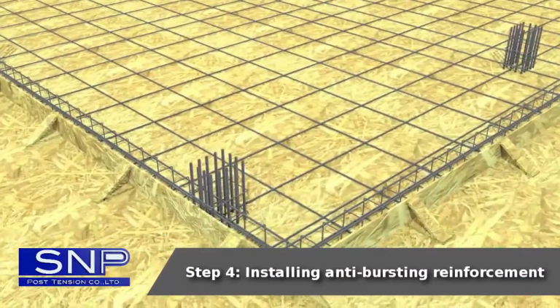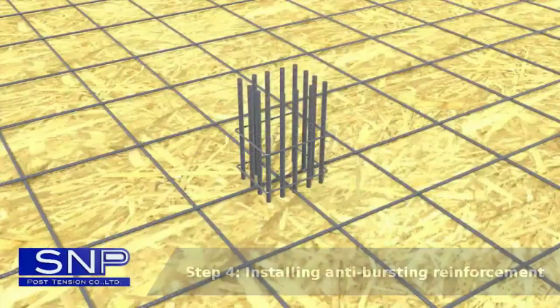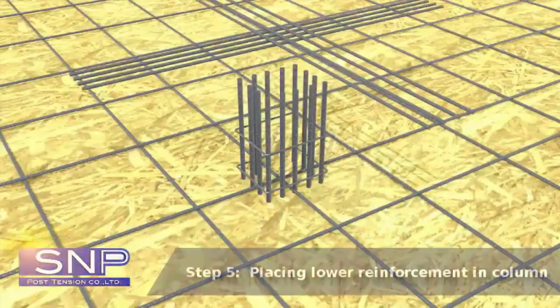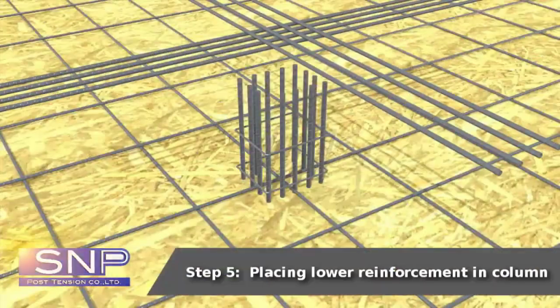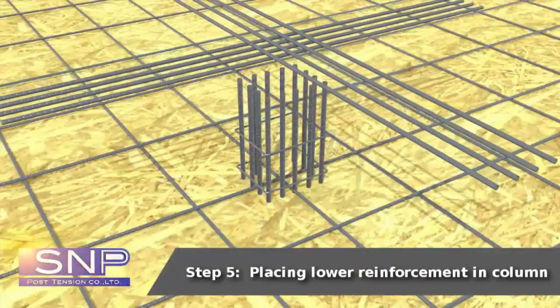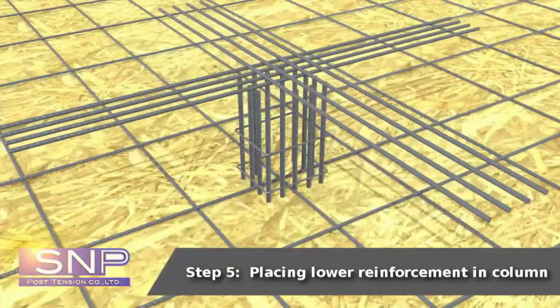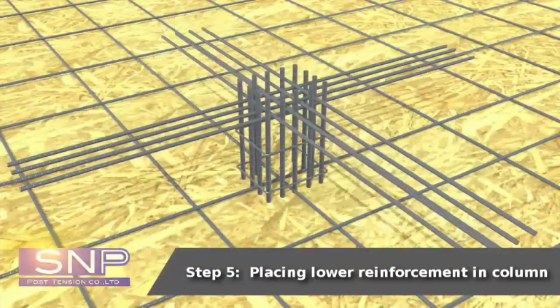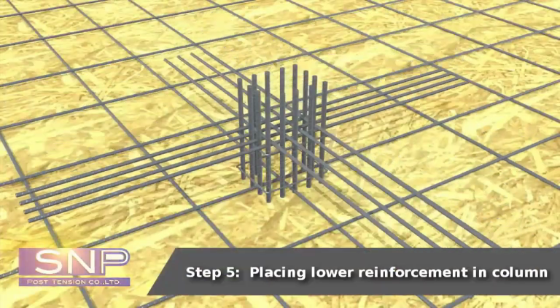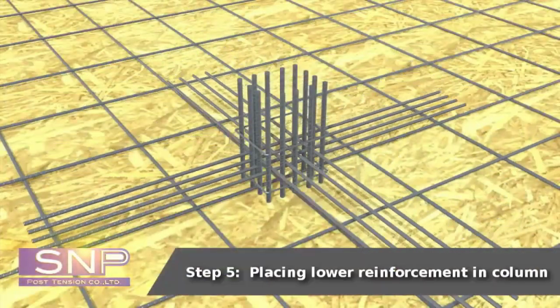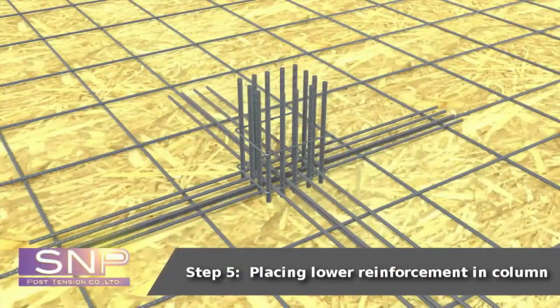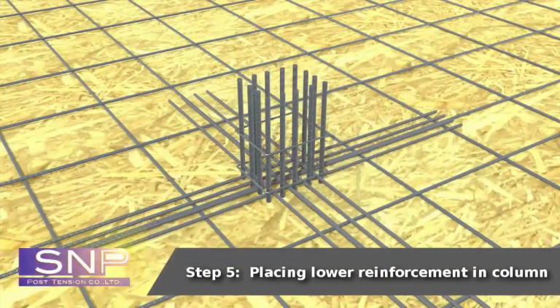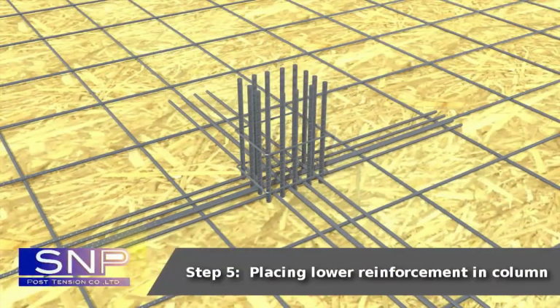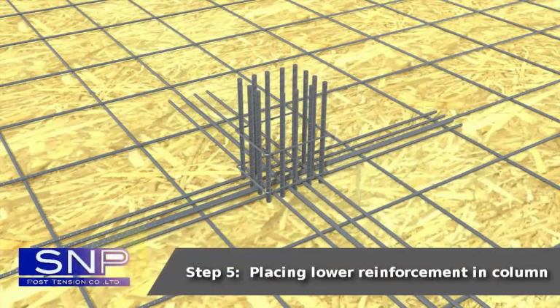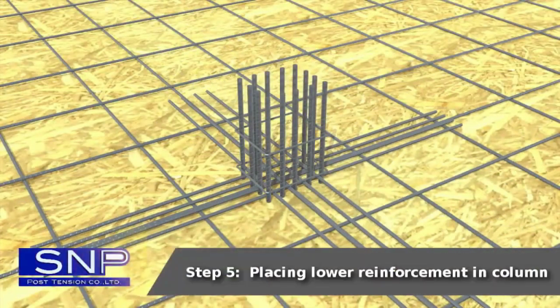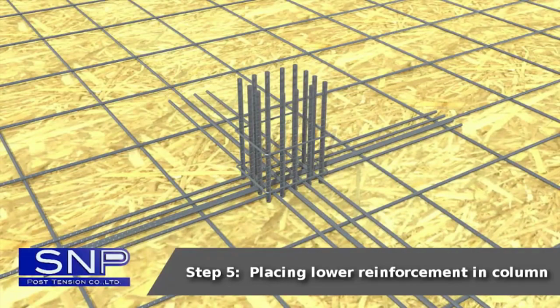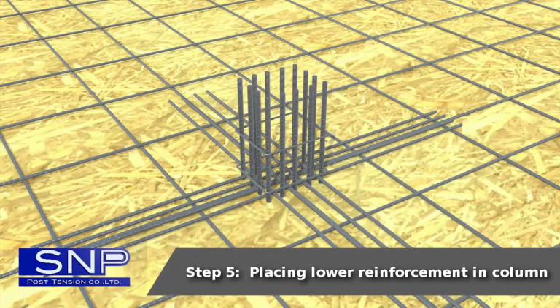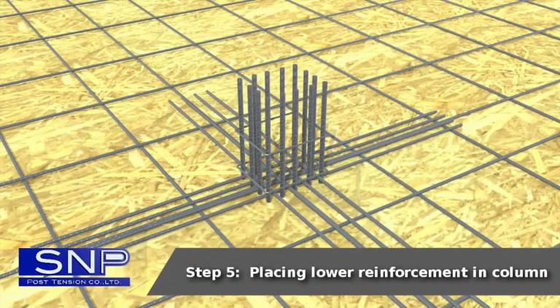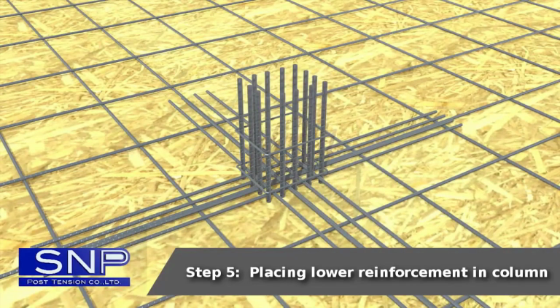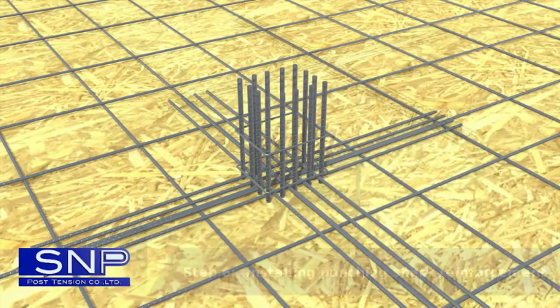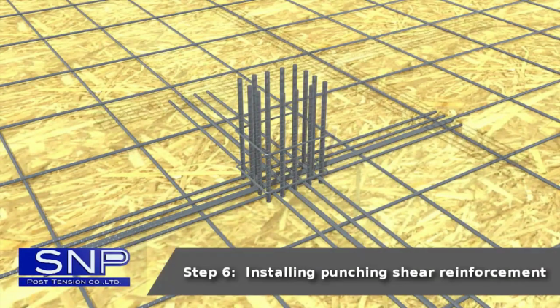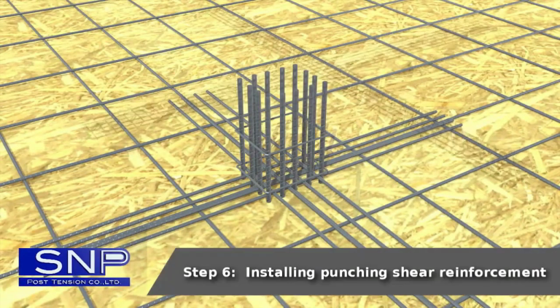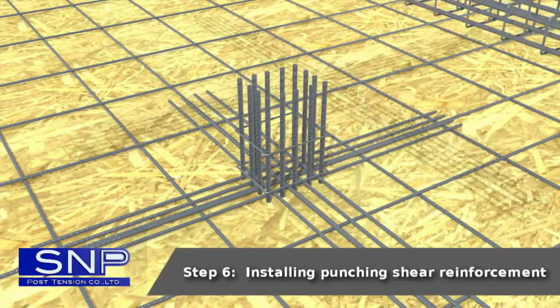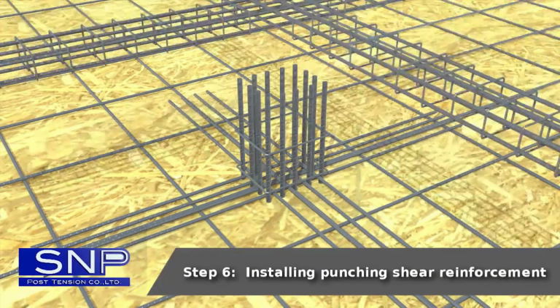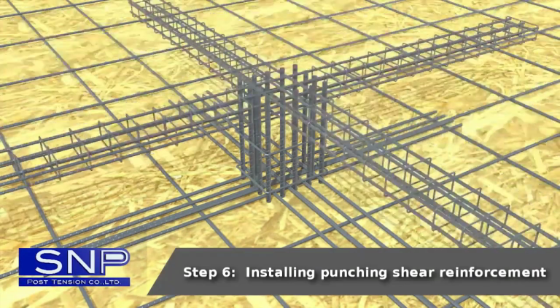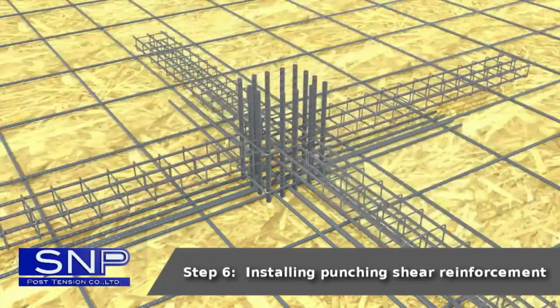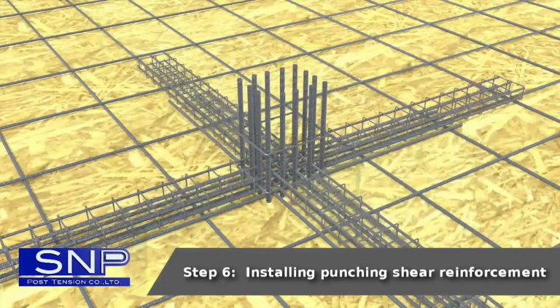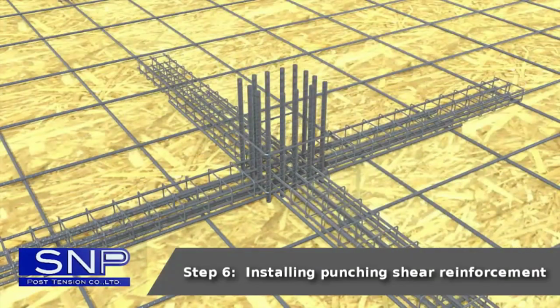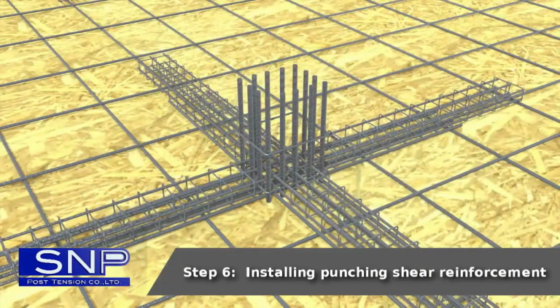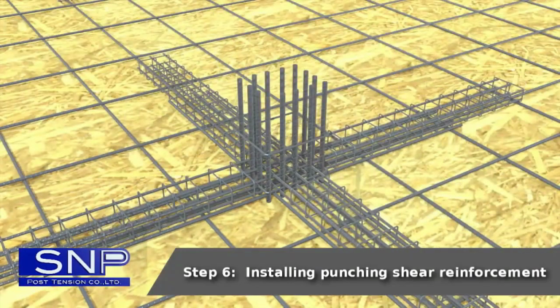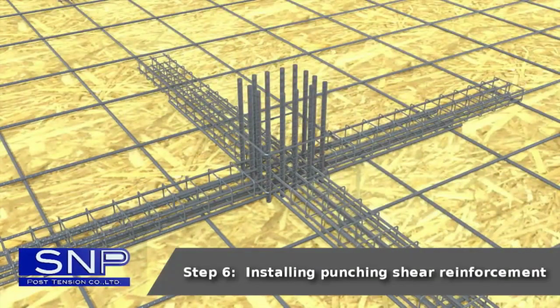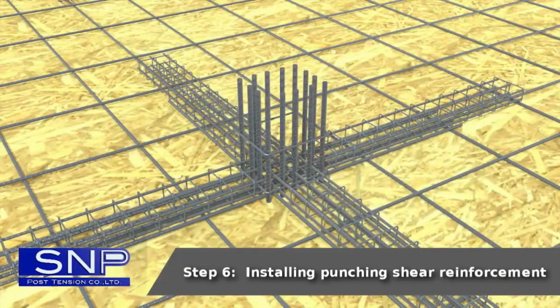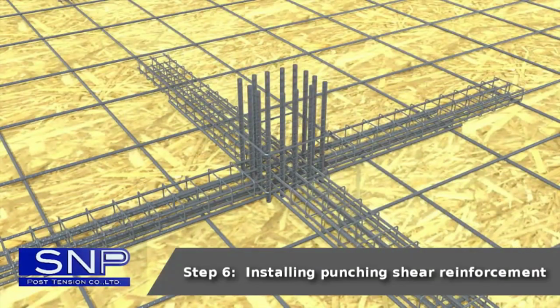Step 5: Placing lower reinforcement in column. Step 6: Installing punching shear reinforcement.